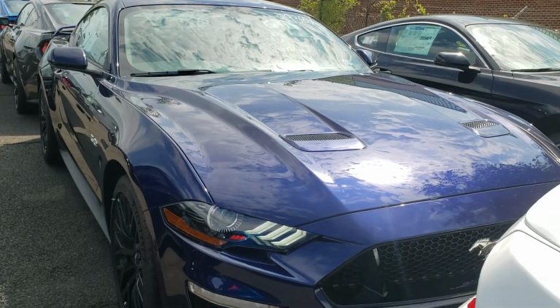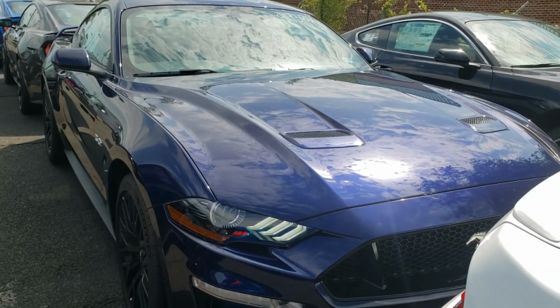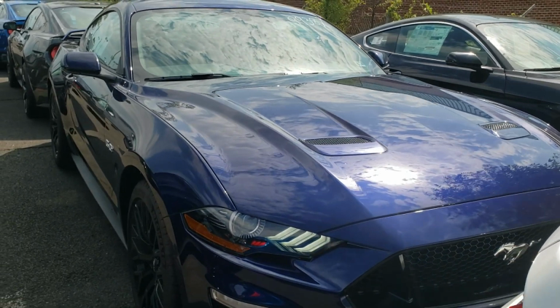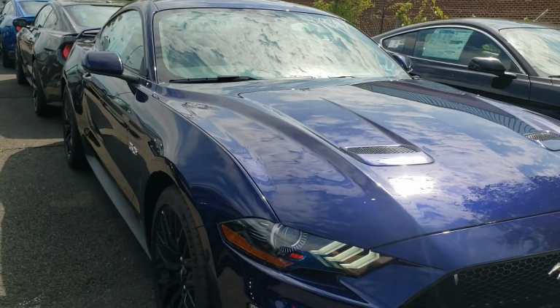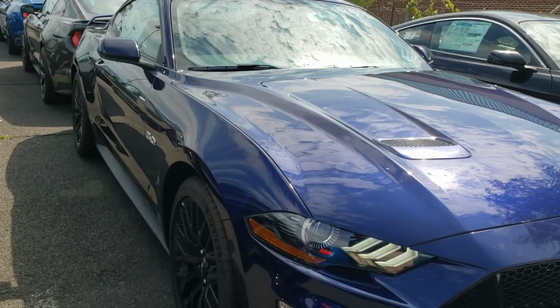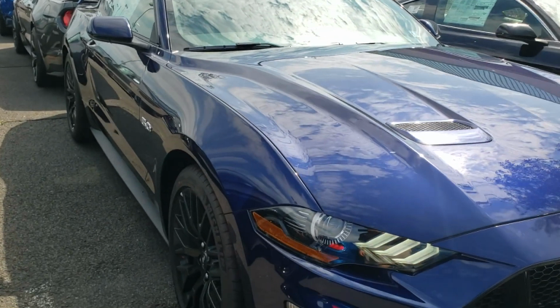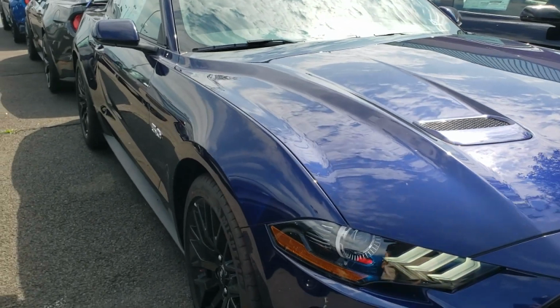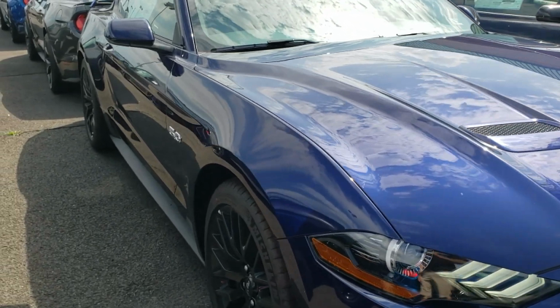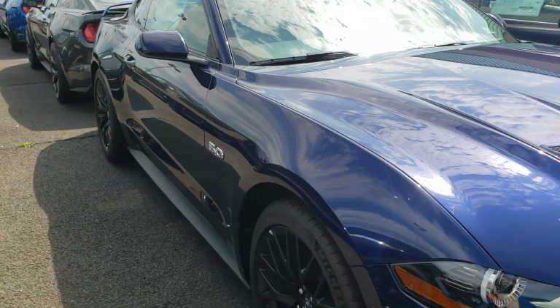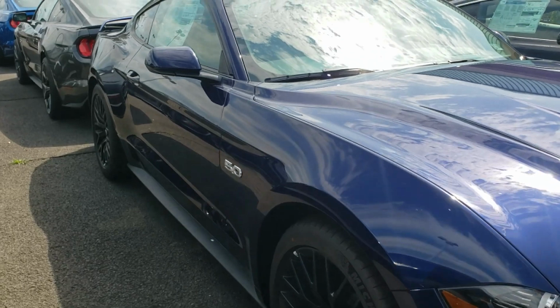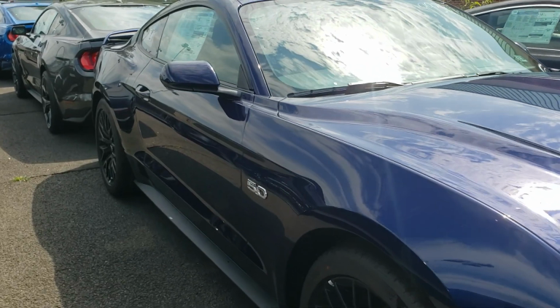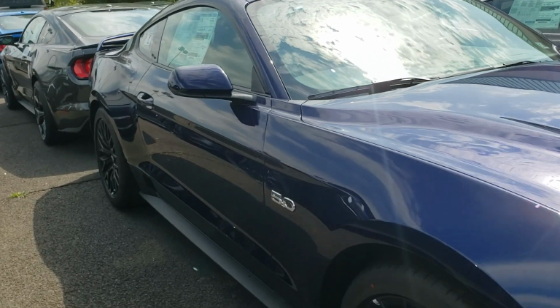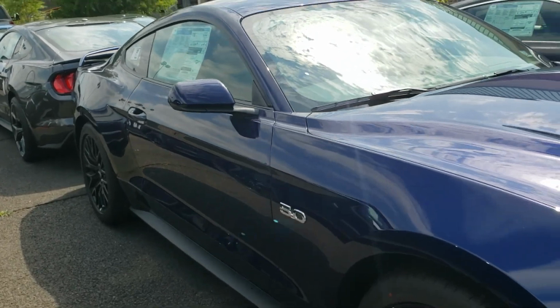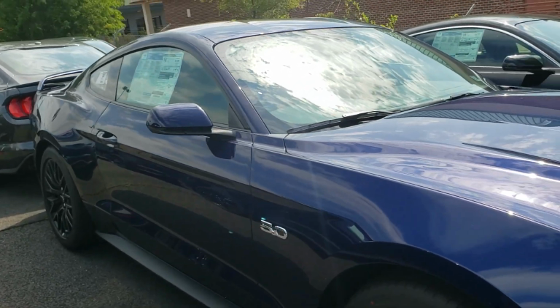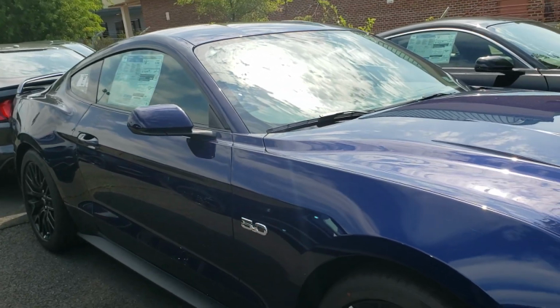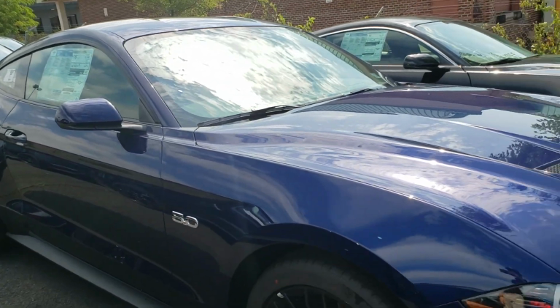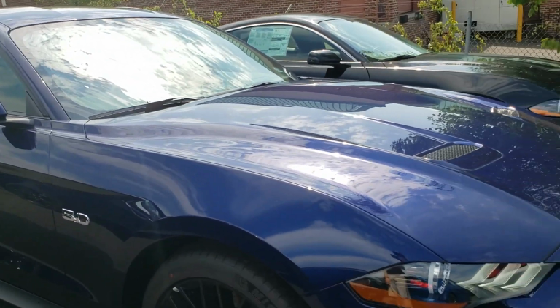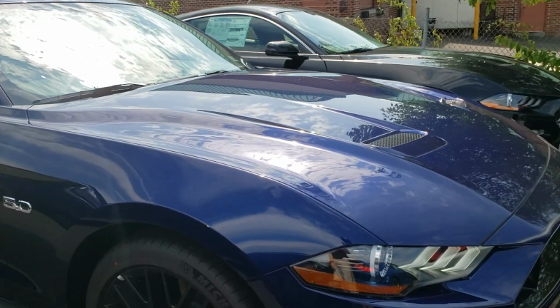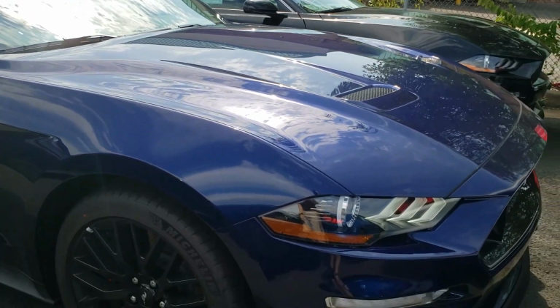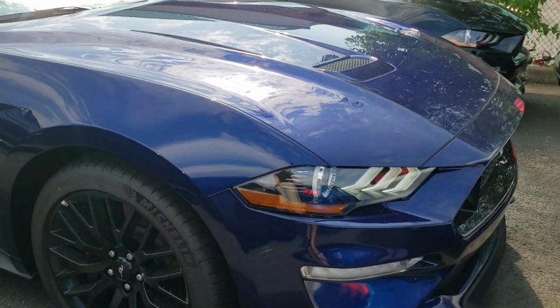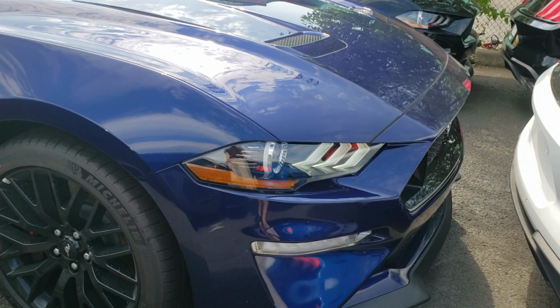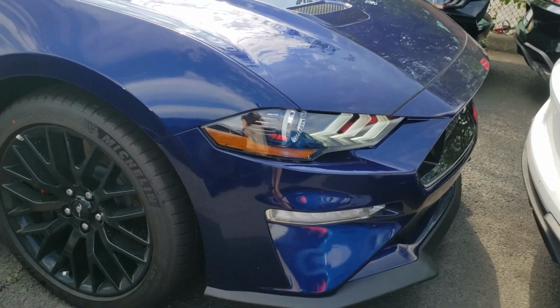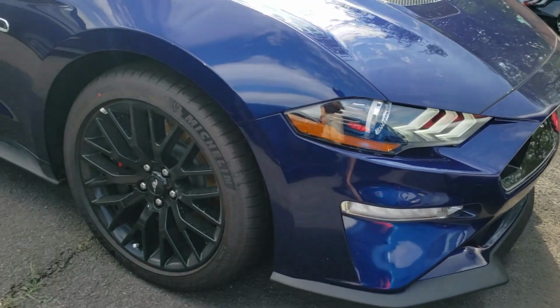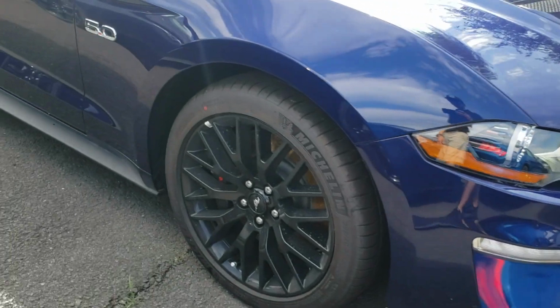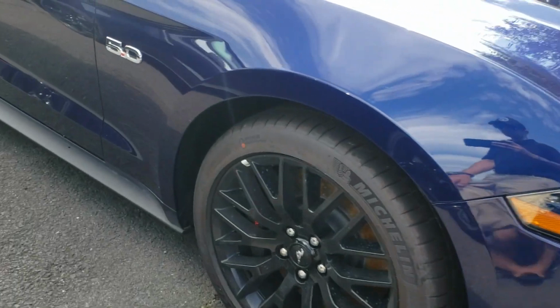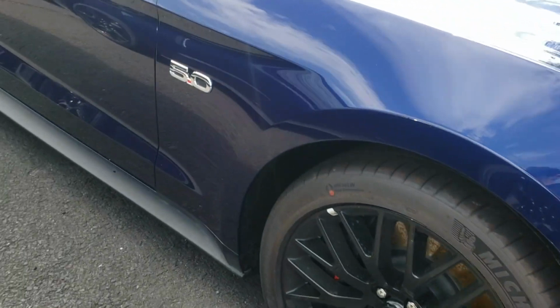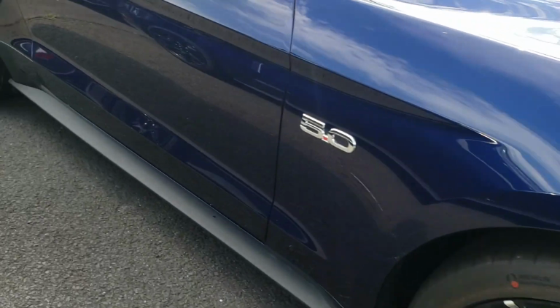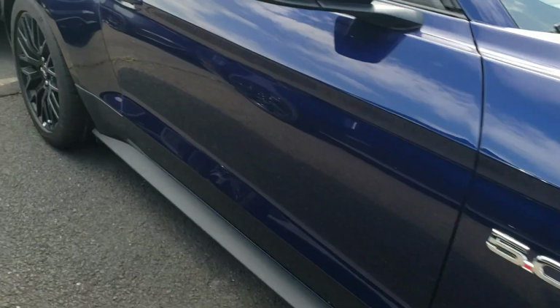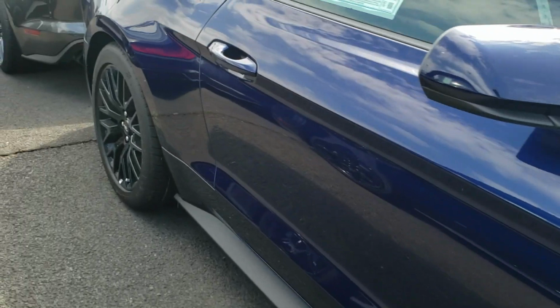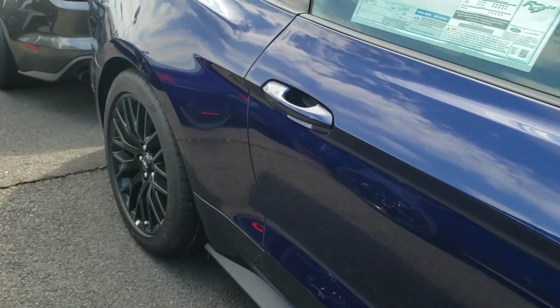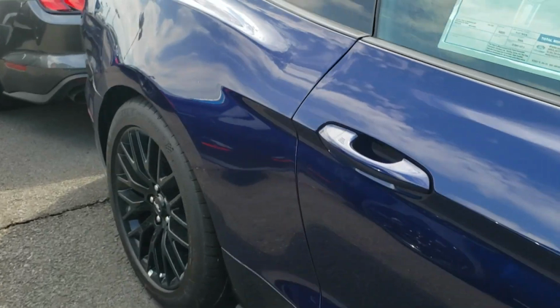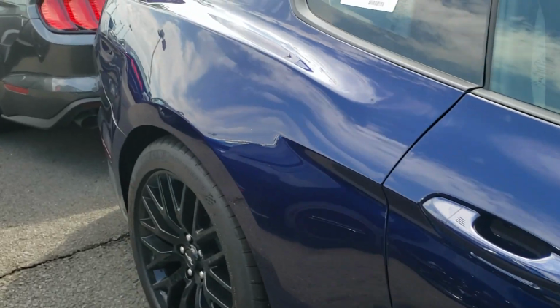Hey Tim, this is Ethan here with Coon Sterling Ford. Just got done talking to you a minute ago. I wanted to send you a quick walk-around video so you can check out that Kona Blue Mustang GT with the performance package on there.